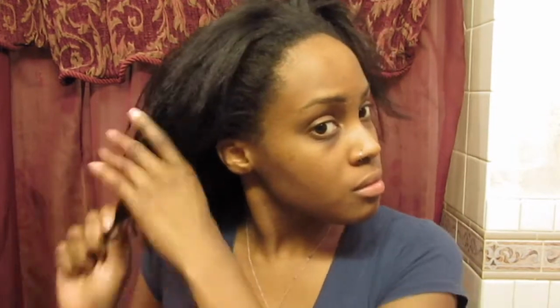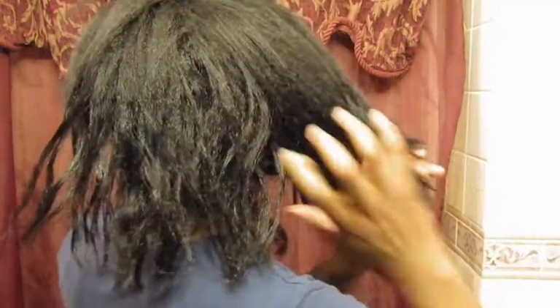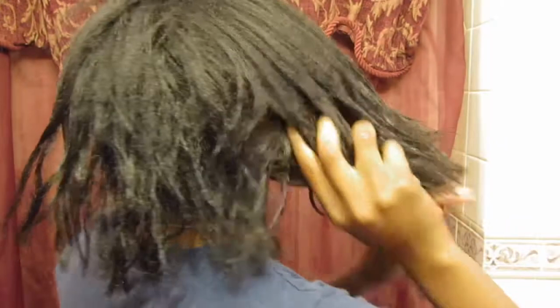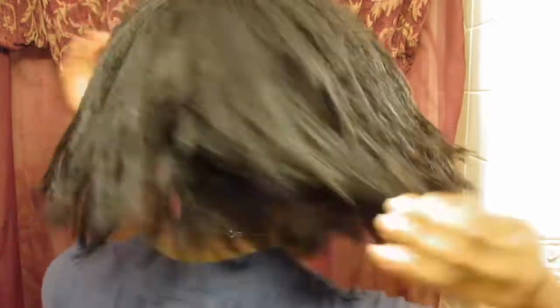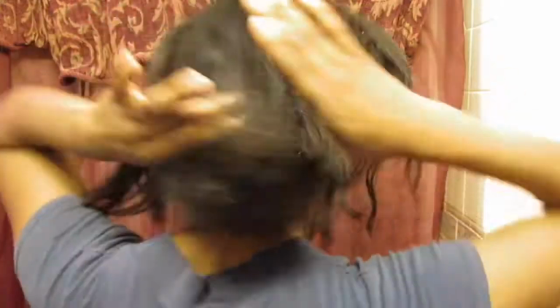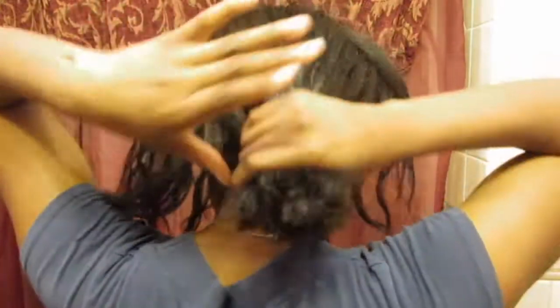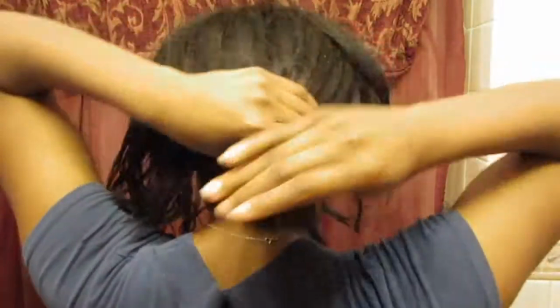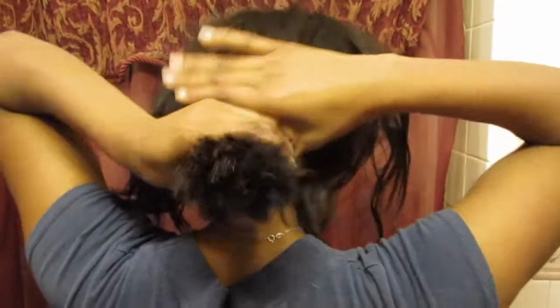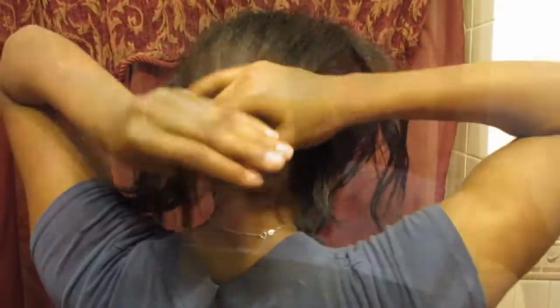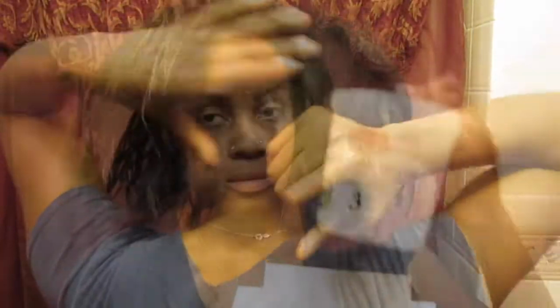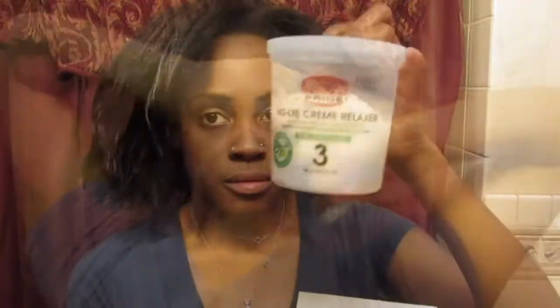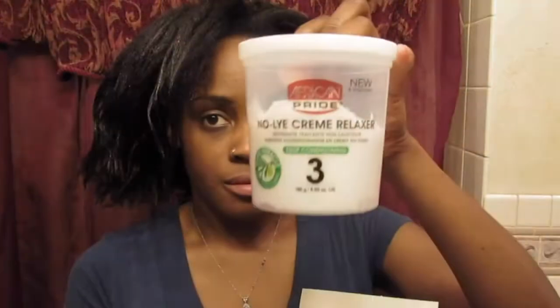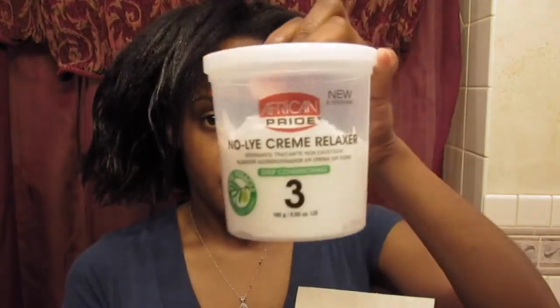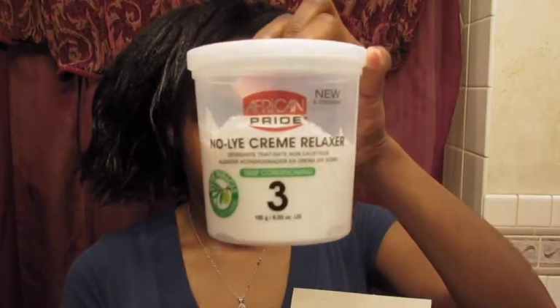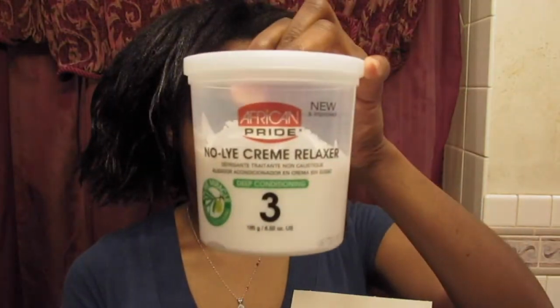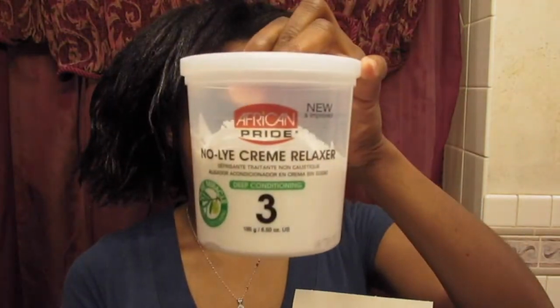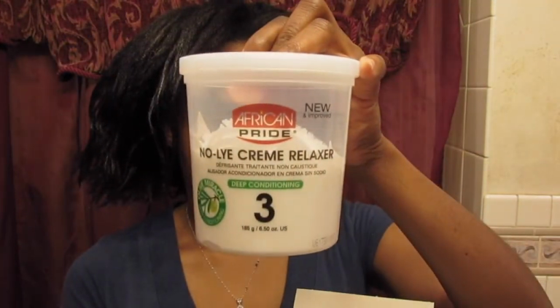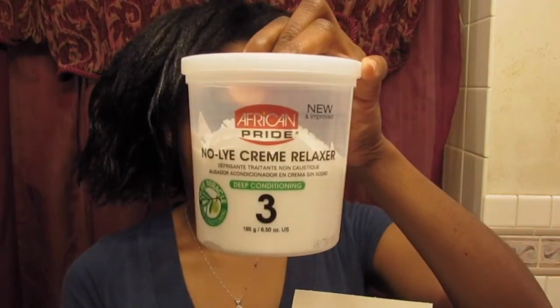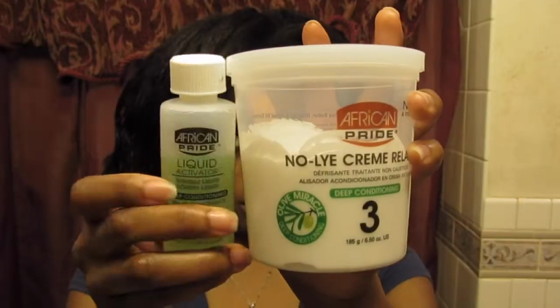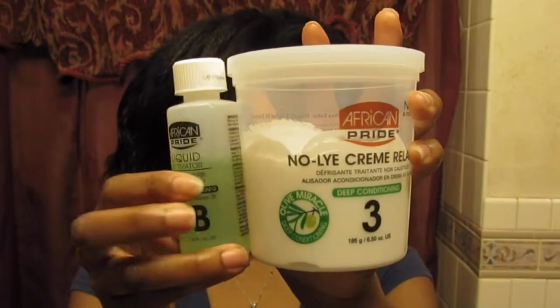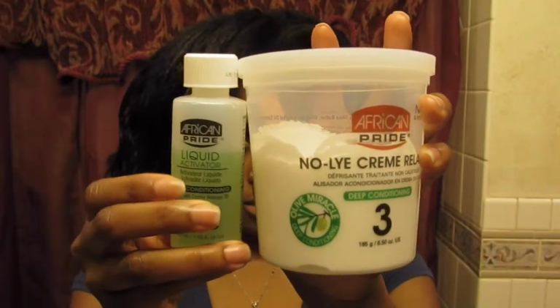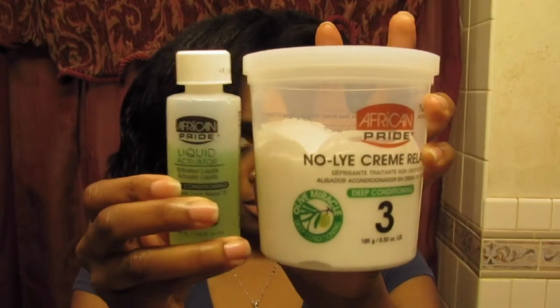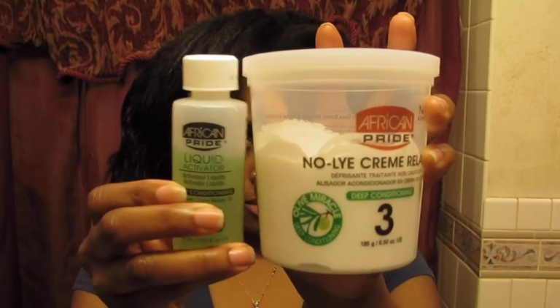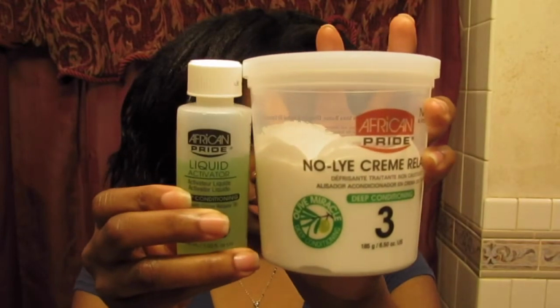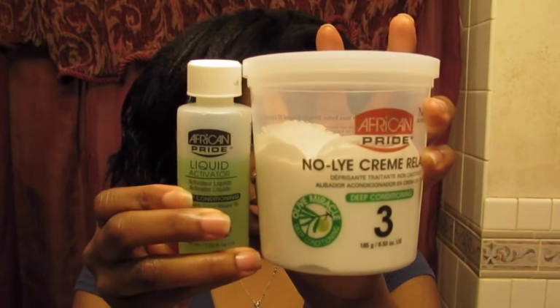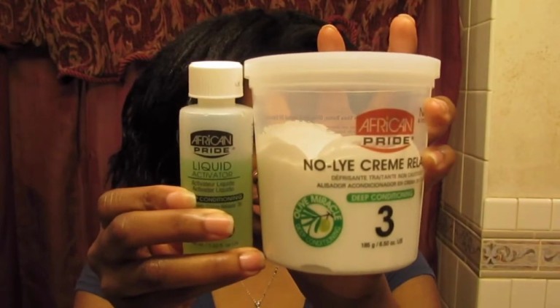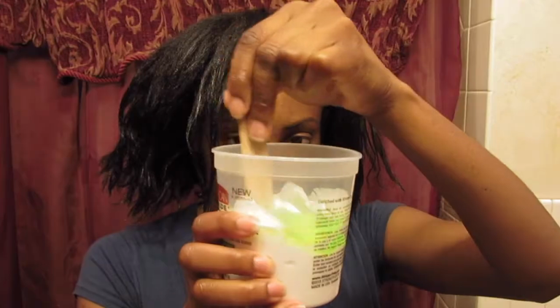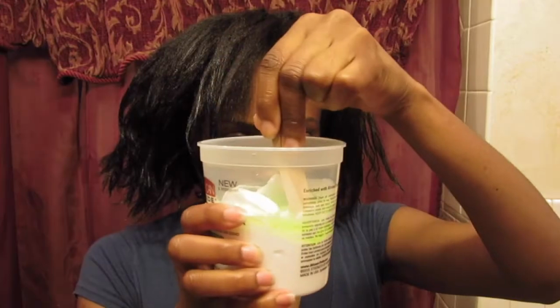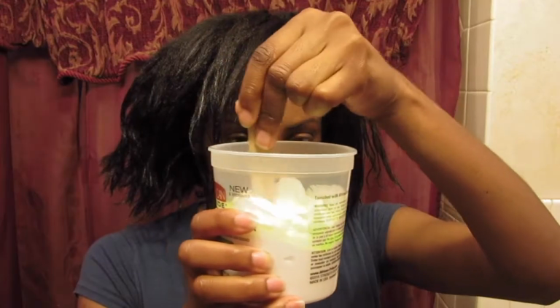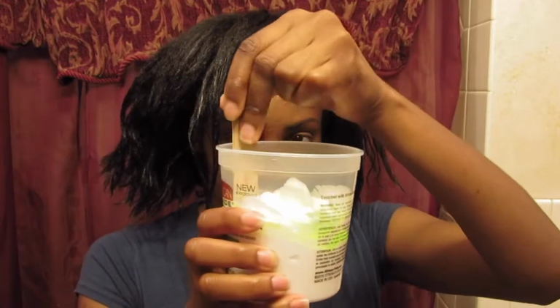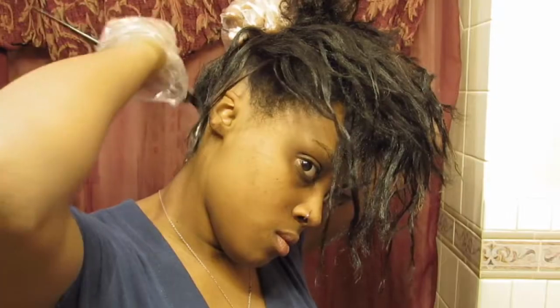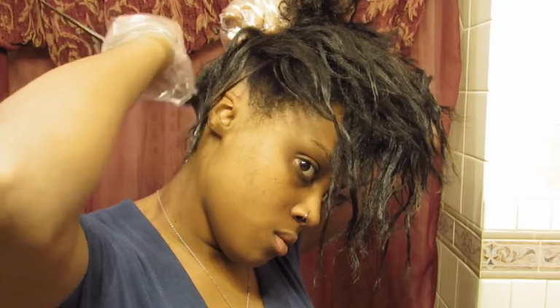Now starting off I'm just using the Vaseline and I'm putting that on the ends of my hair to protect it from the relaxer, because I don't want to relax it again.